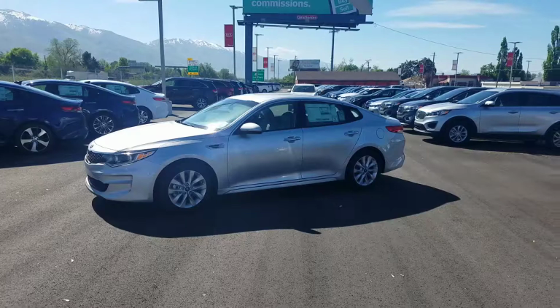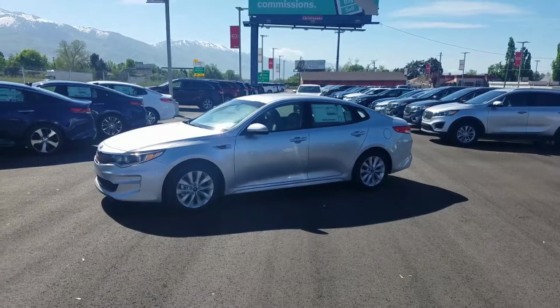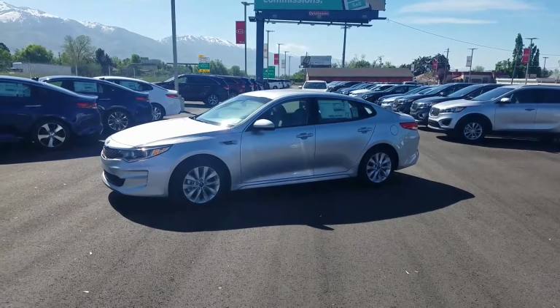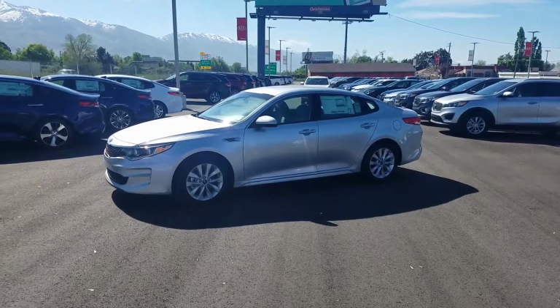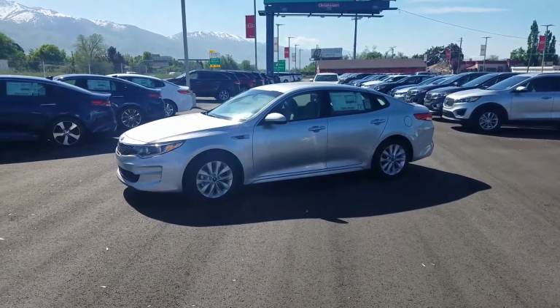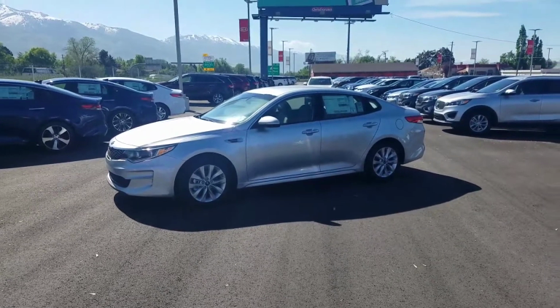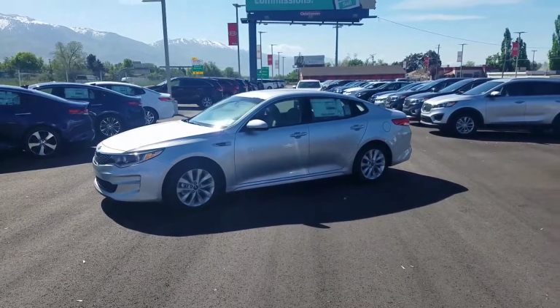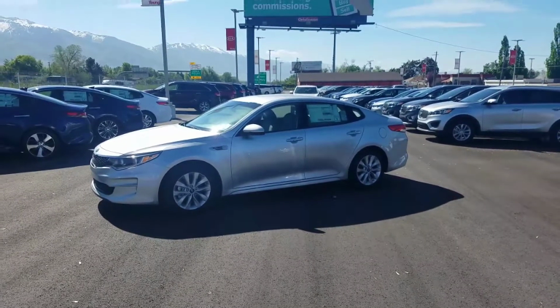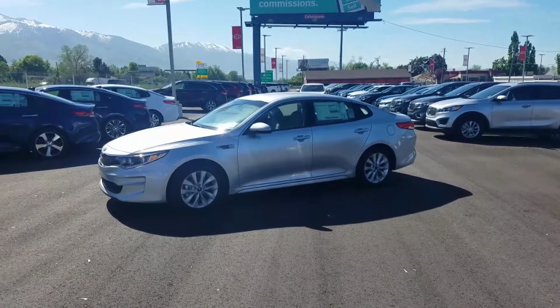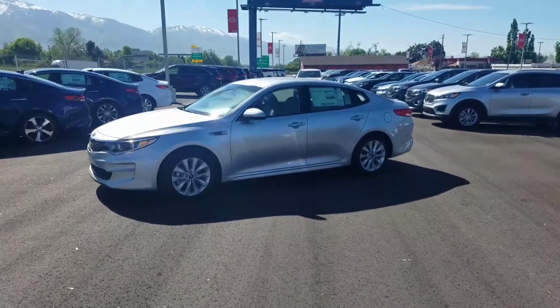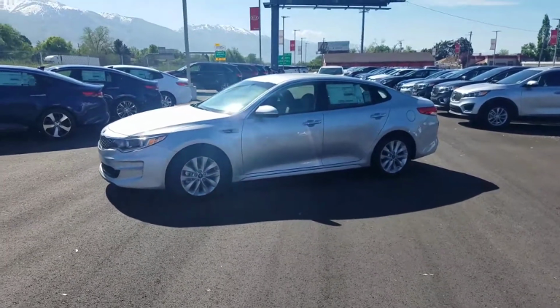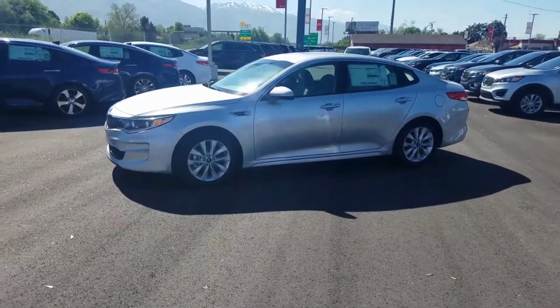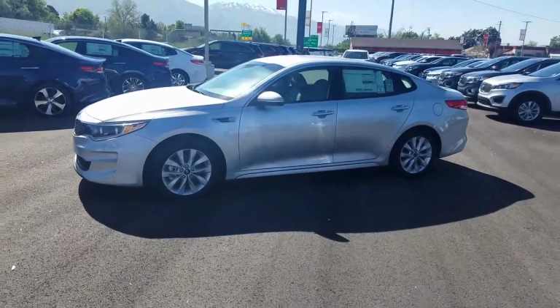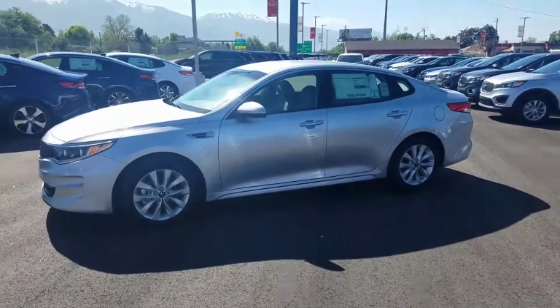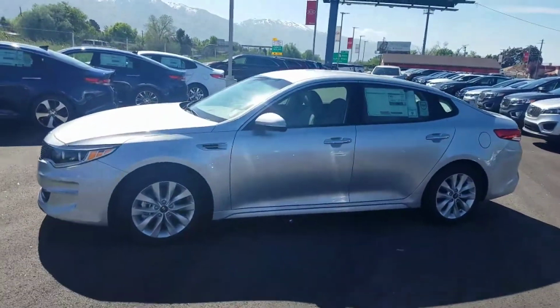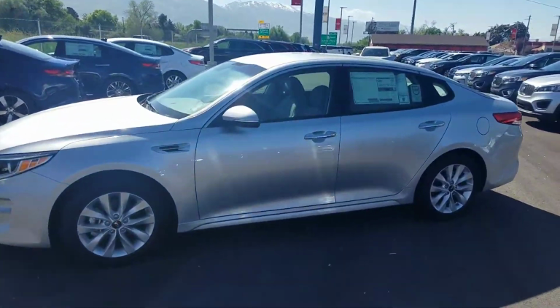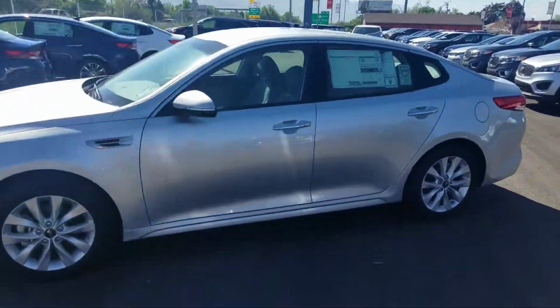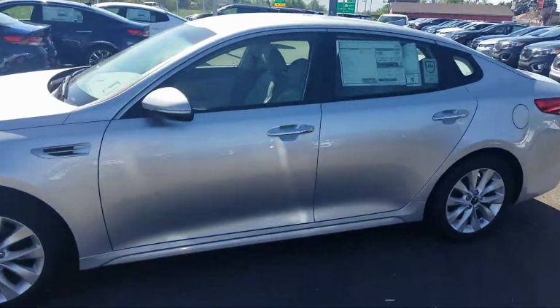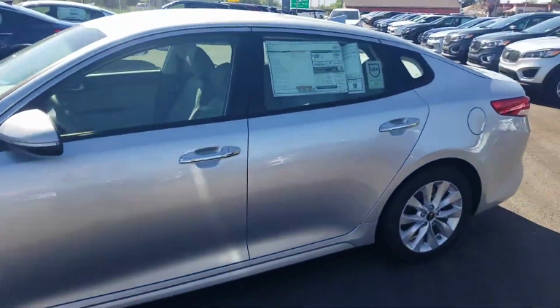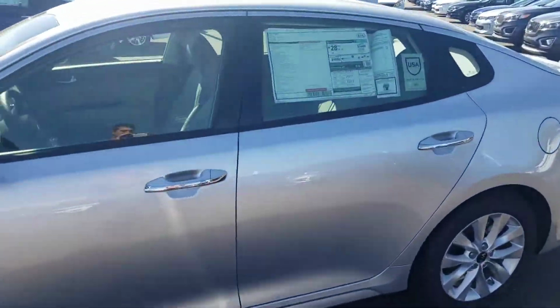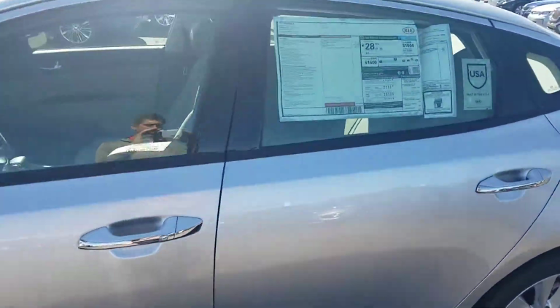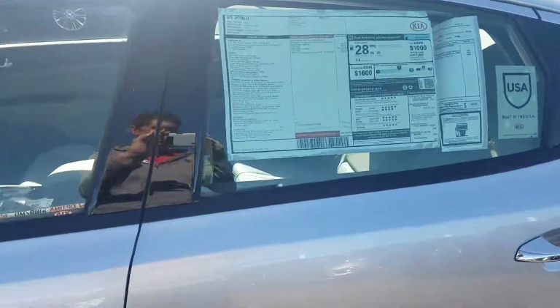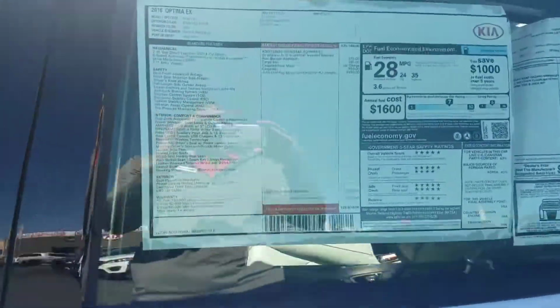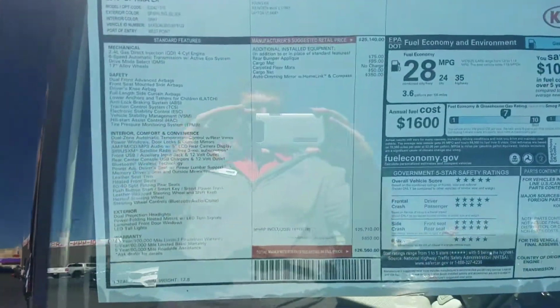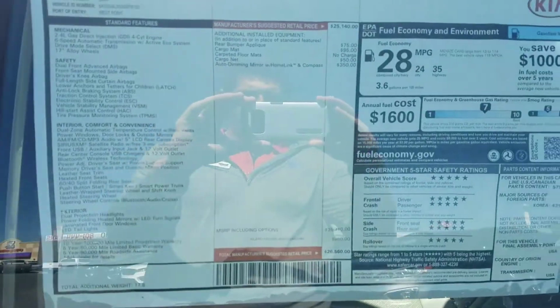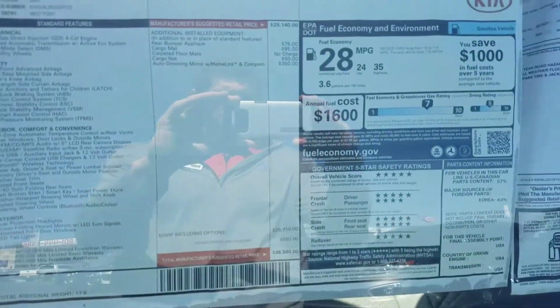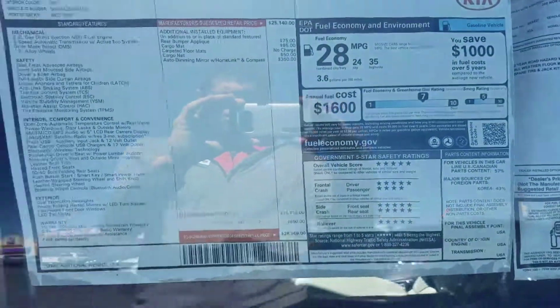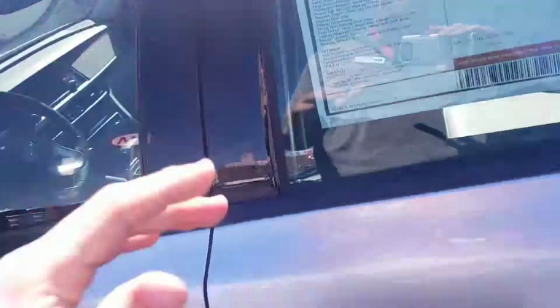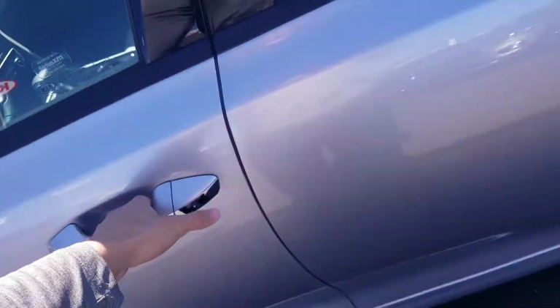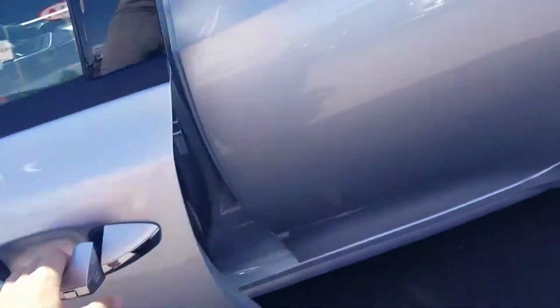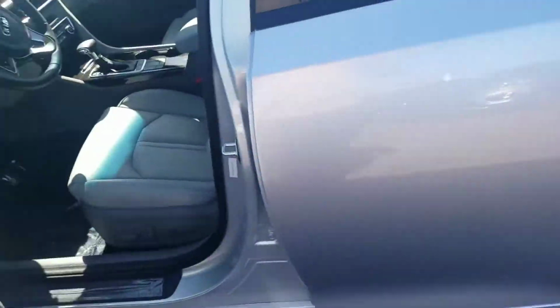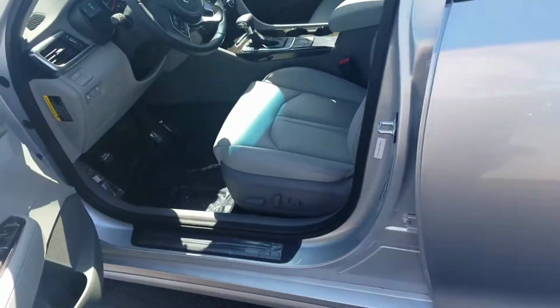Hey, it's Kyle over at Young Kia of Leighton. Just wanted to give you a quick VIP video of the 2017 Kia Optima EX. Just put the sticker on this one. Just going to give you a look at the inside.